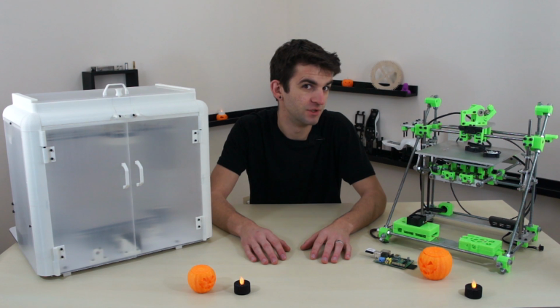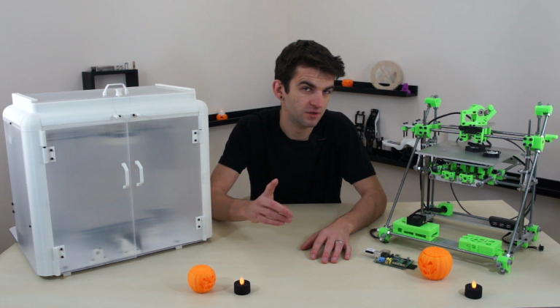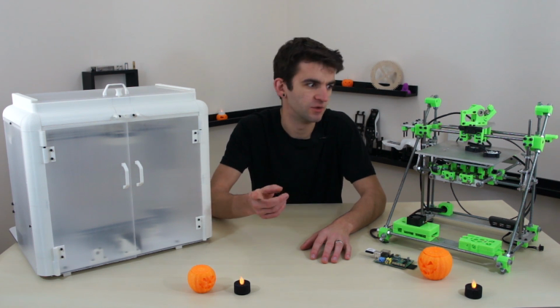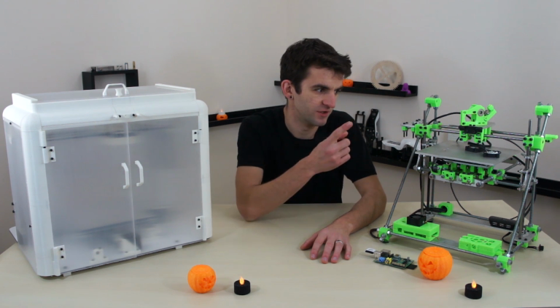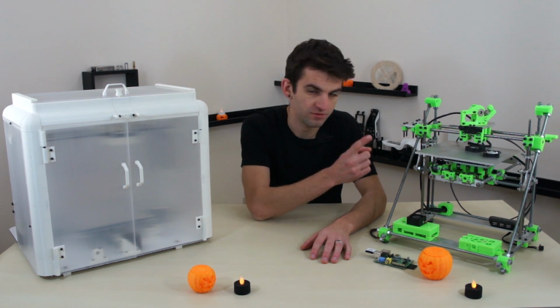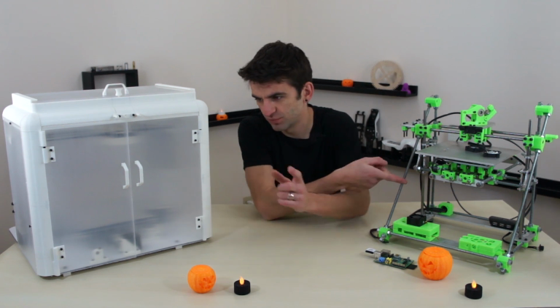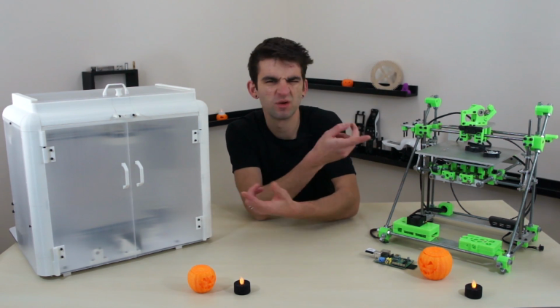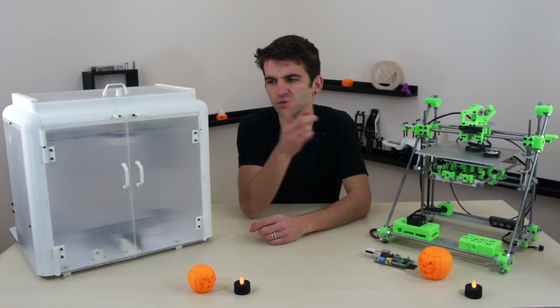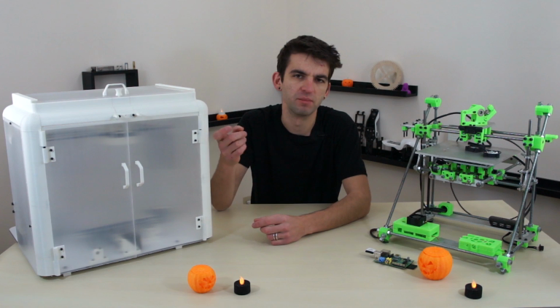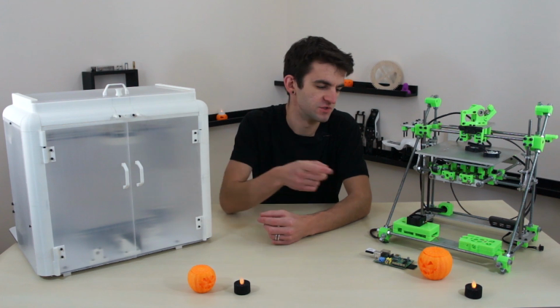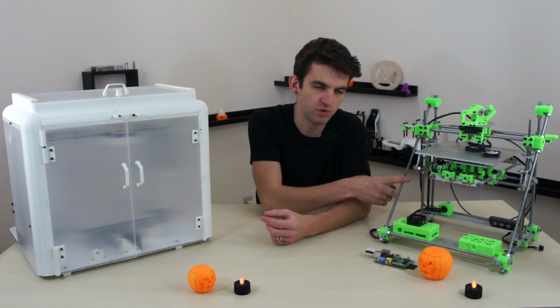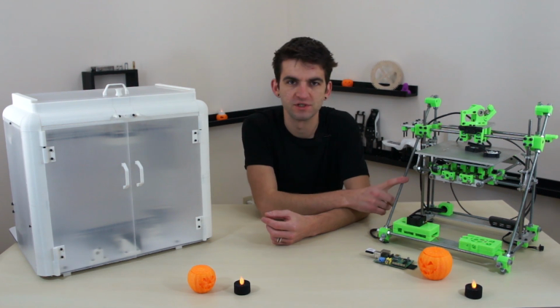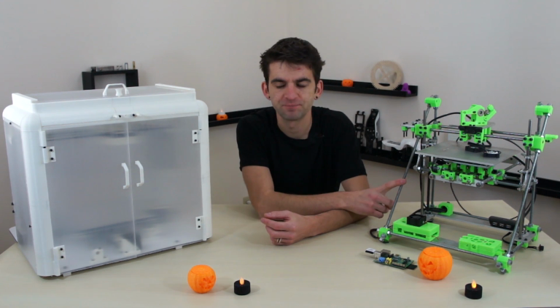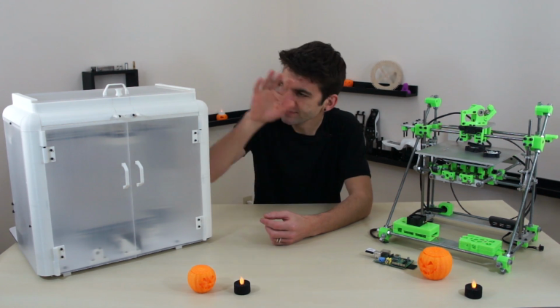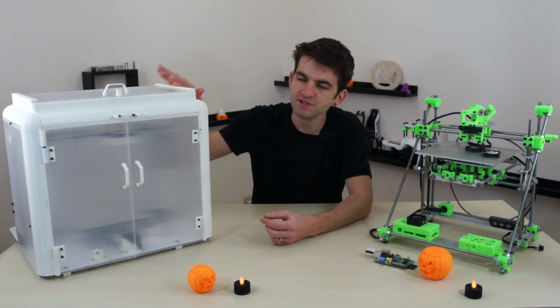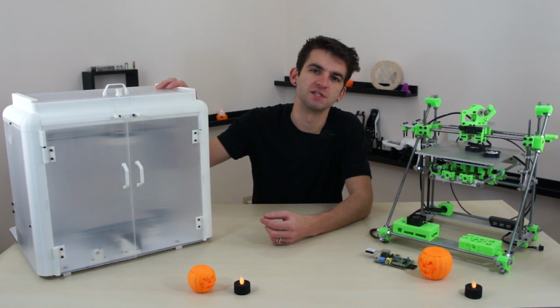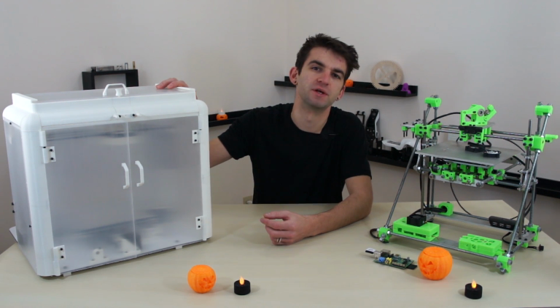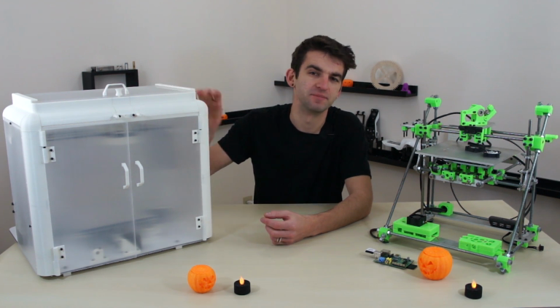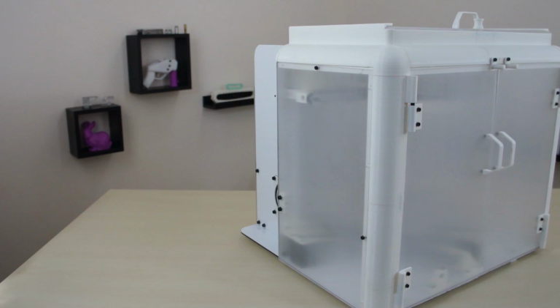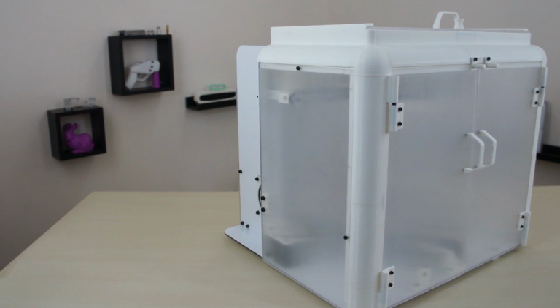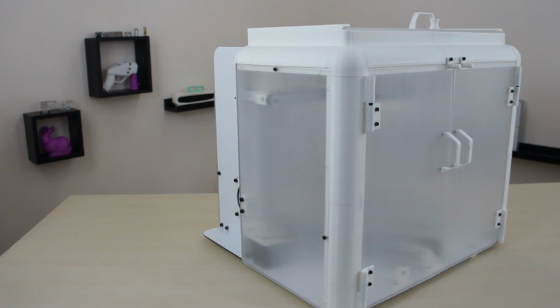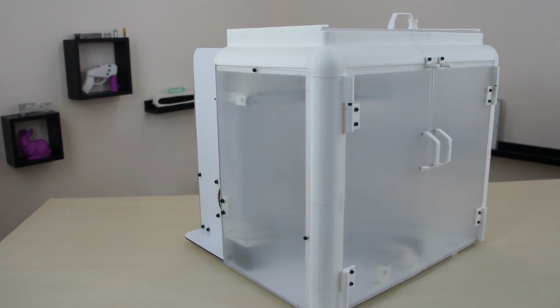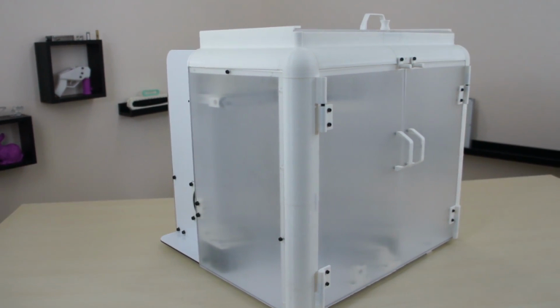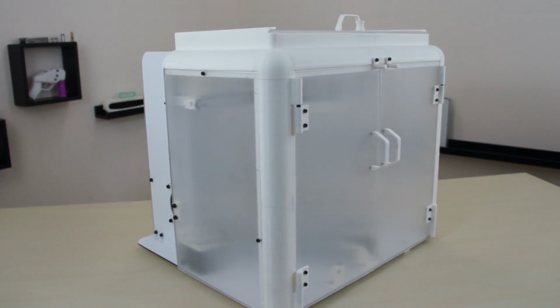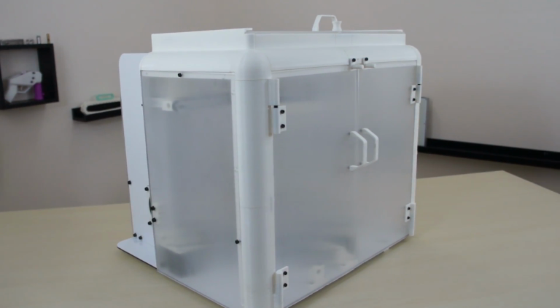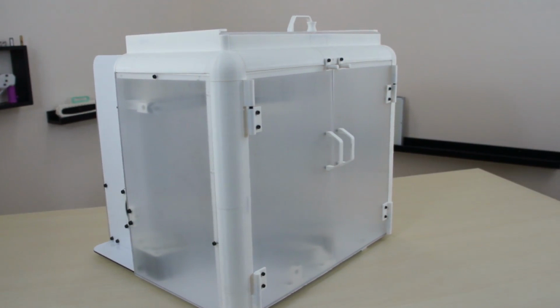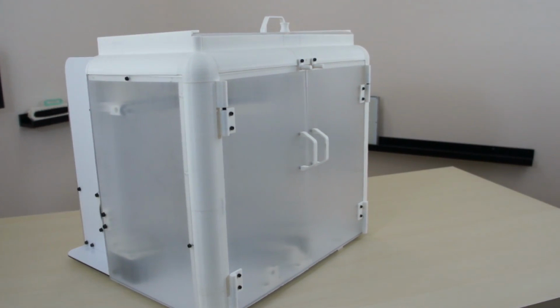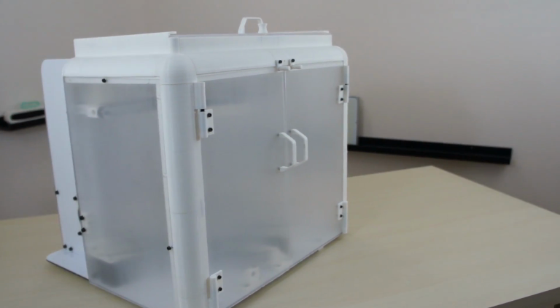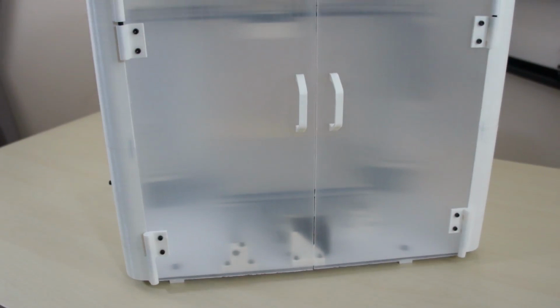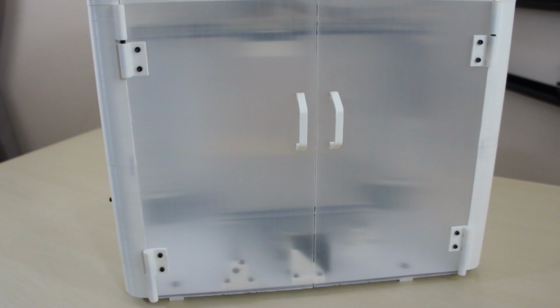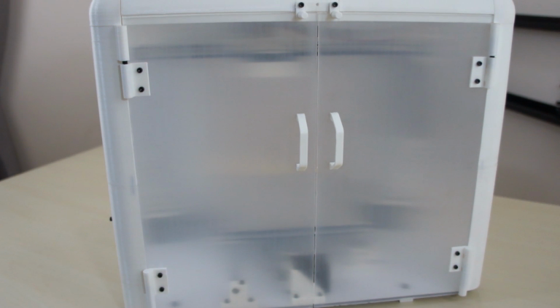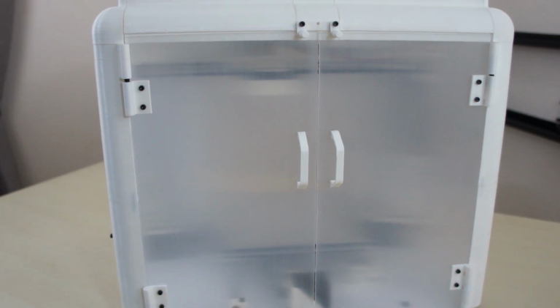But this morning we're here to talk about two printers — well, not really two. We're going to talk mainly about this one. This is my old Orca design, and this is my new Mendel 90. It looks a lot different. It's not a regular Mendel 90 — well, it is a regular Mendel 90, but with an enclosure built around it.